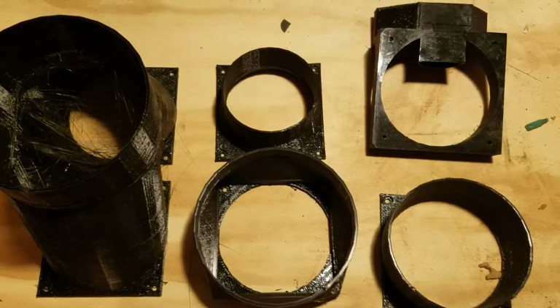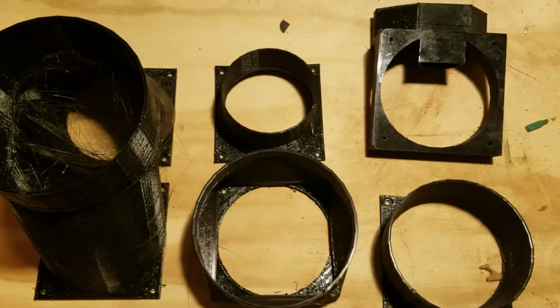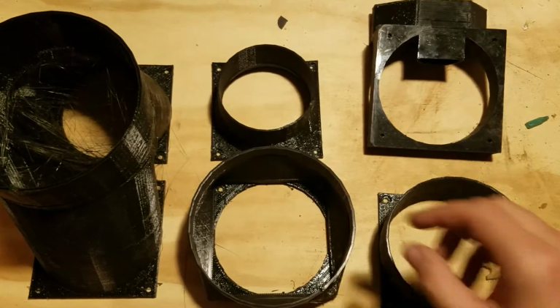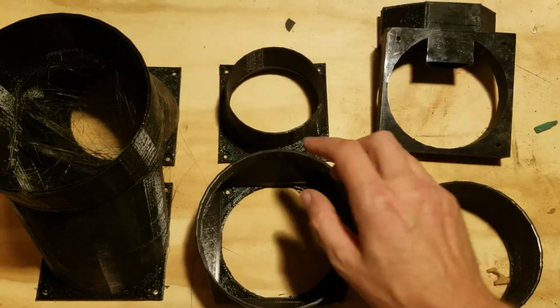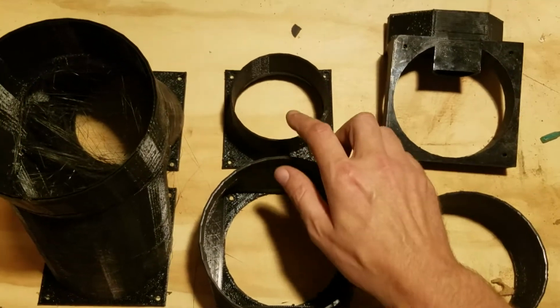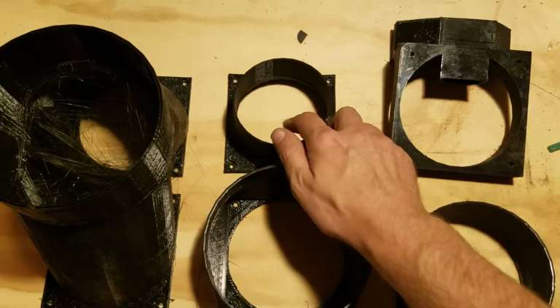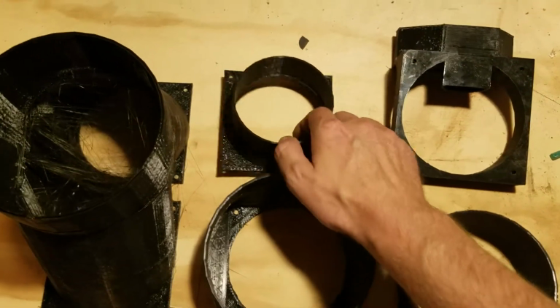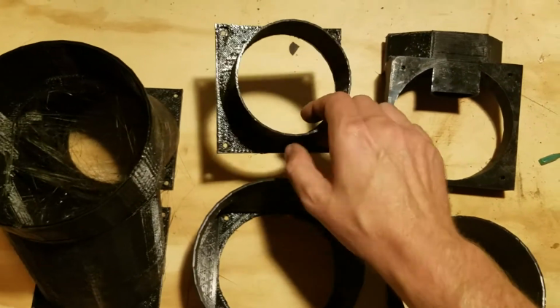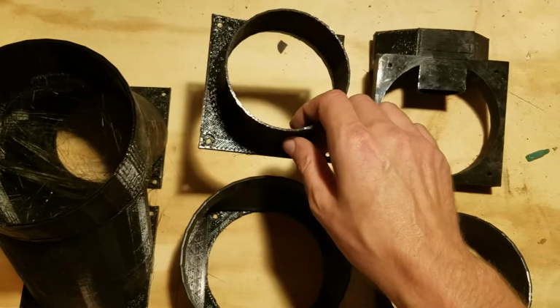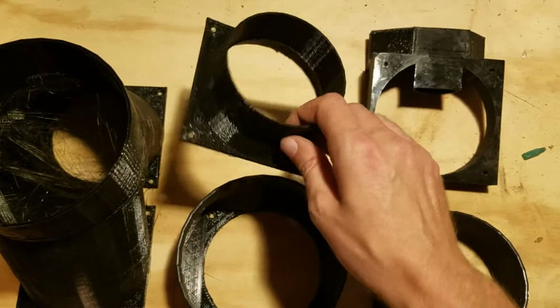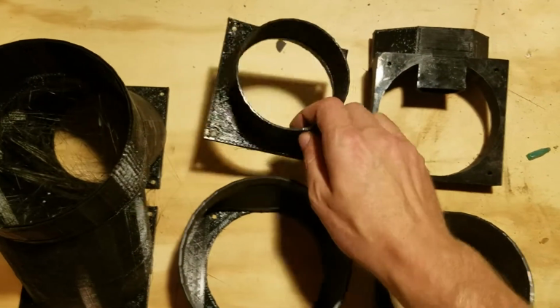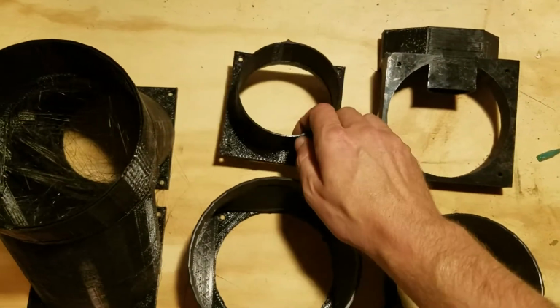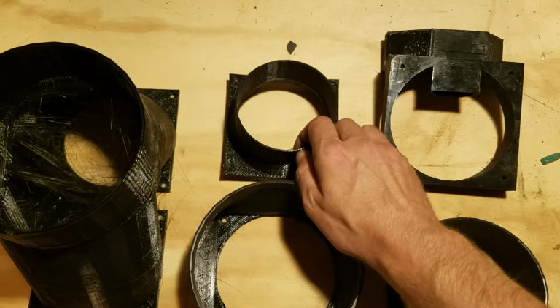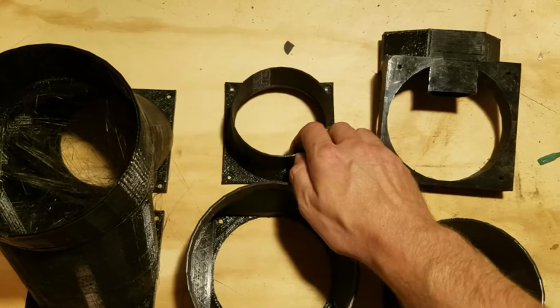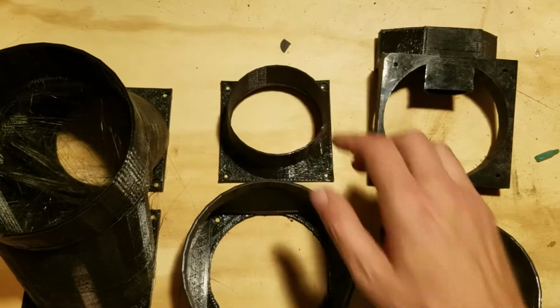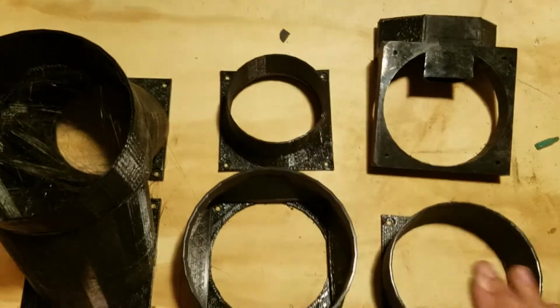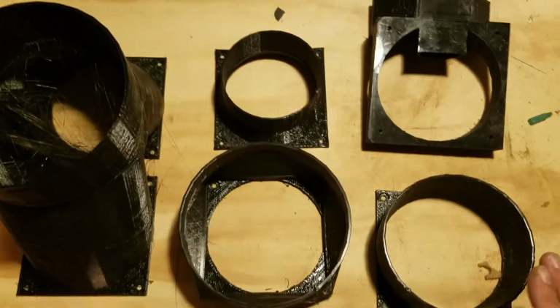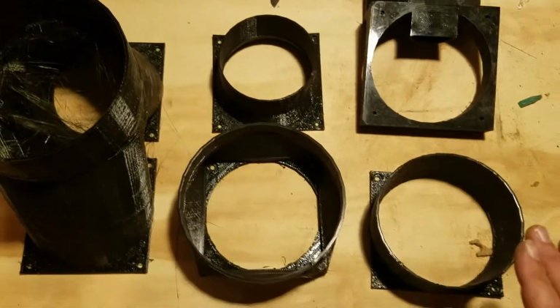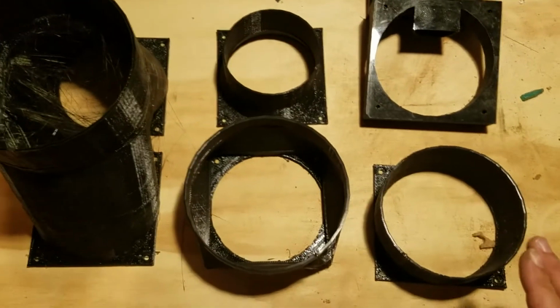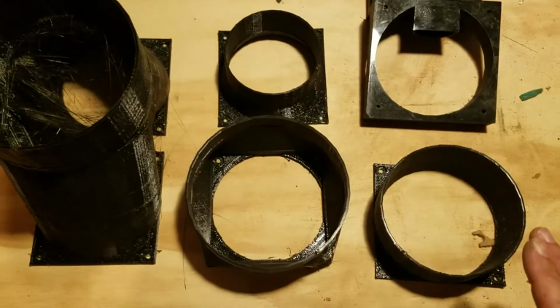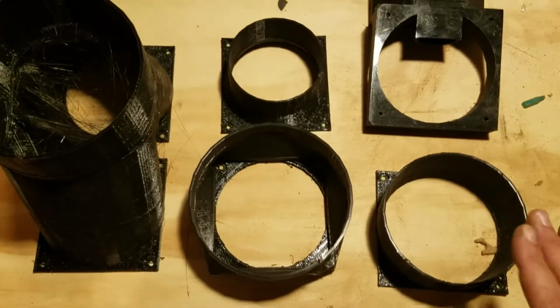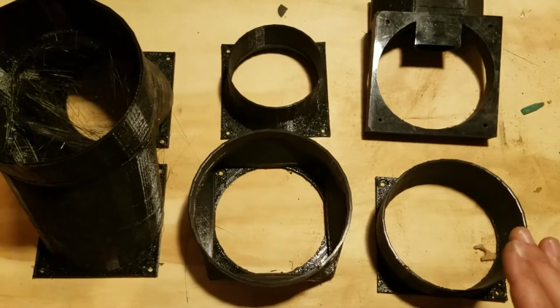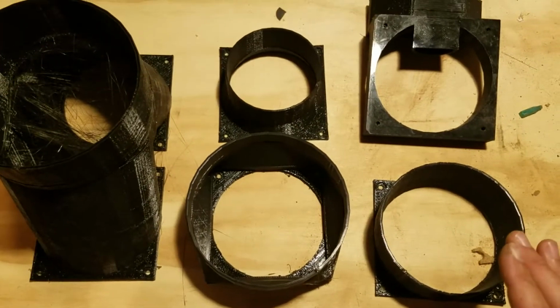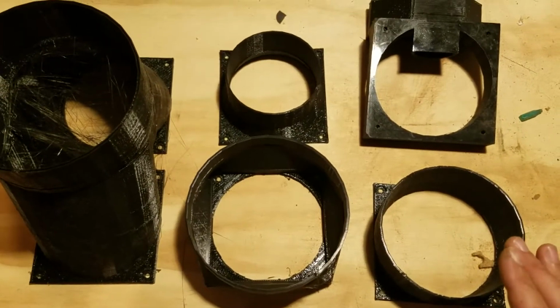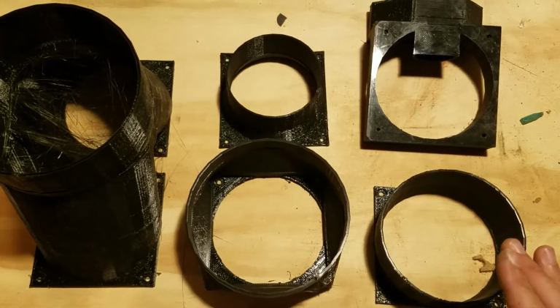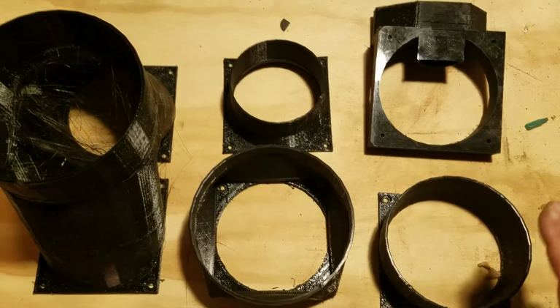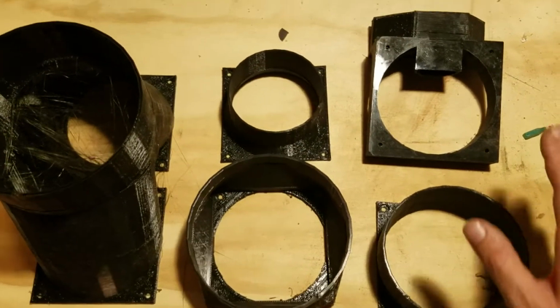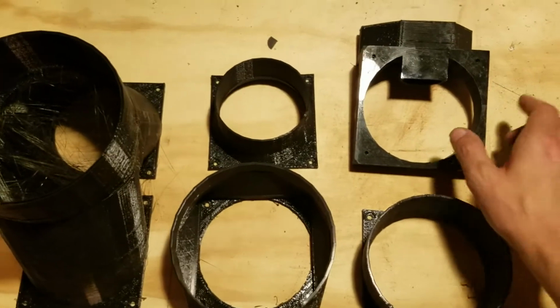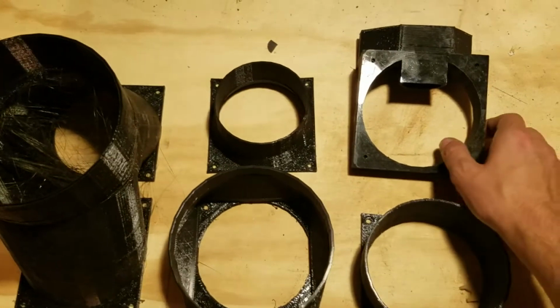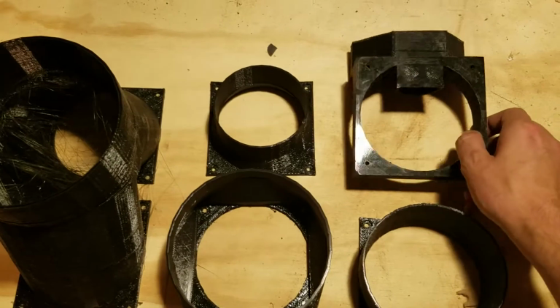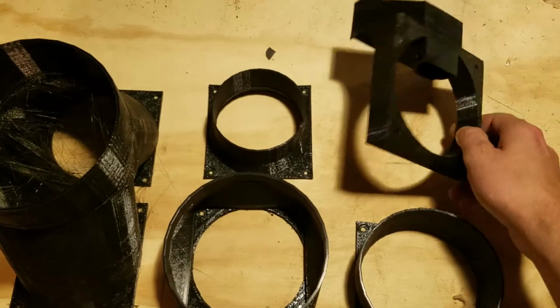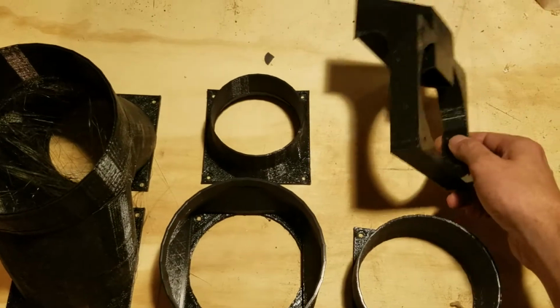Hey guys, thanks for stopping by my YouTube channel. I'm going to talk a little bit about the various ducts I make. You can see I have five different products here — this one hasn't been released yet.